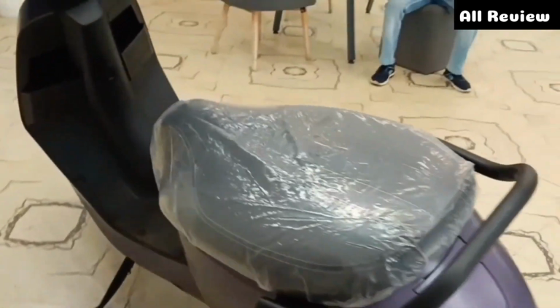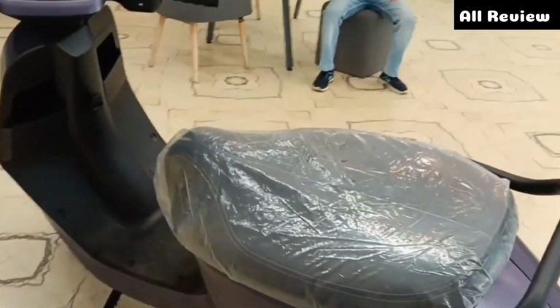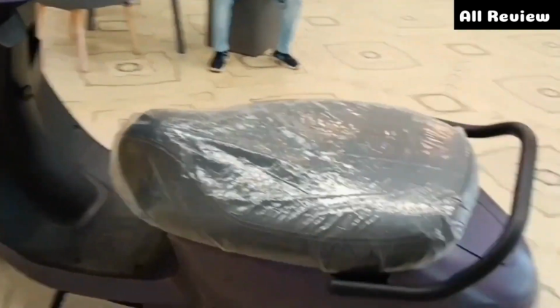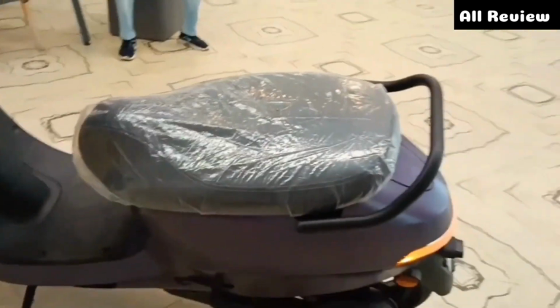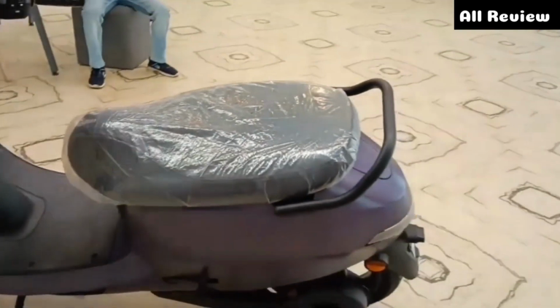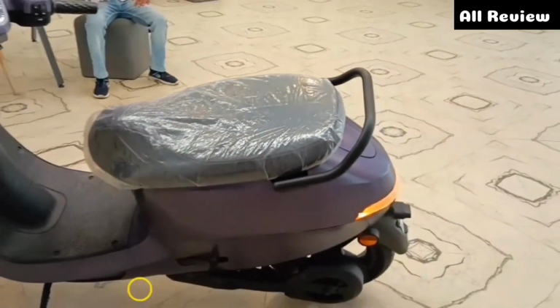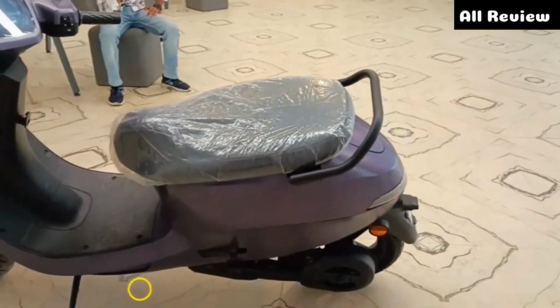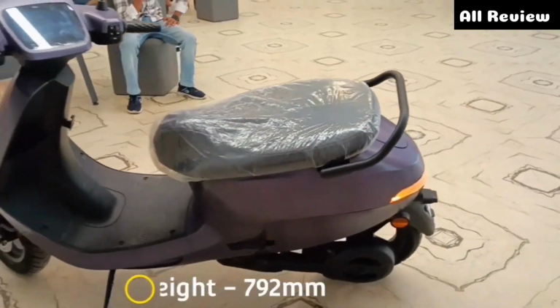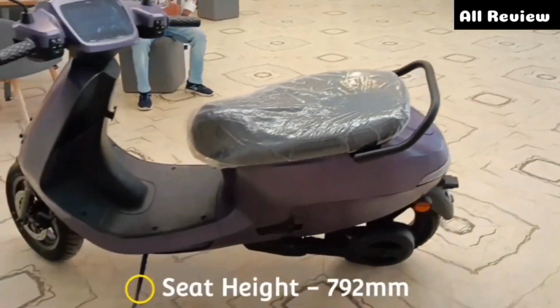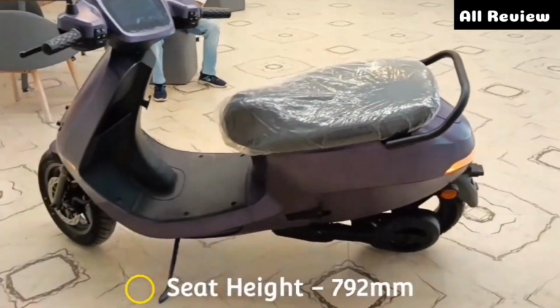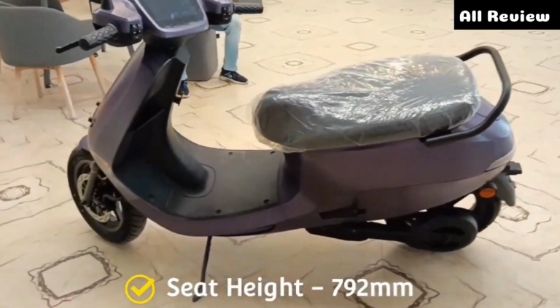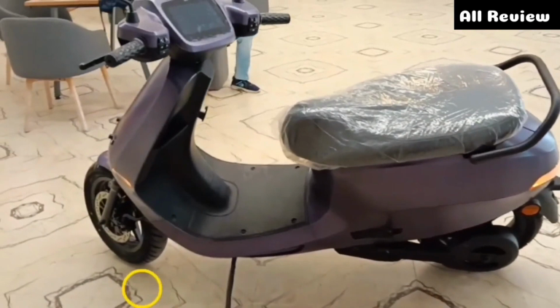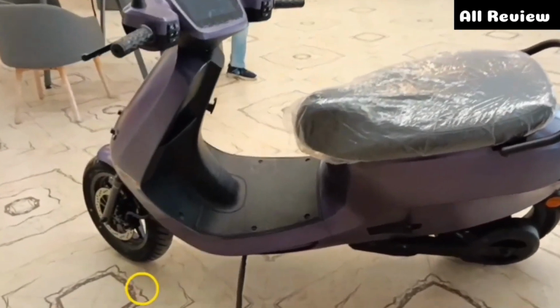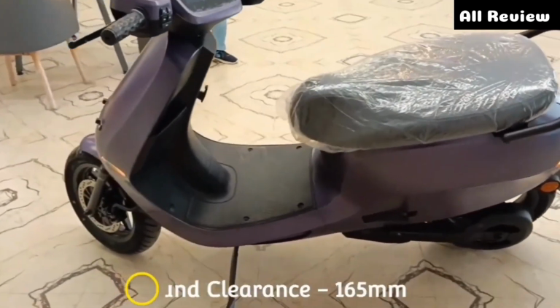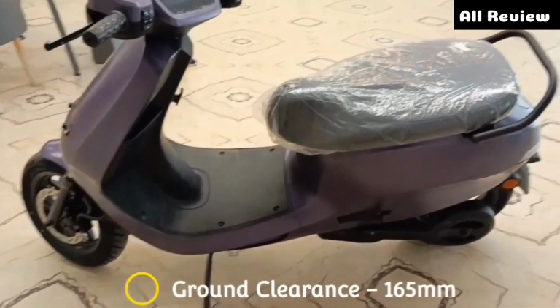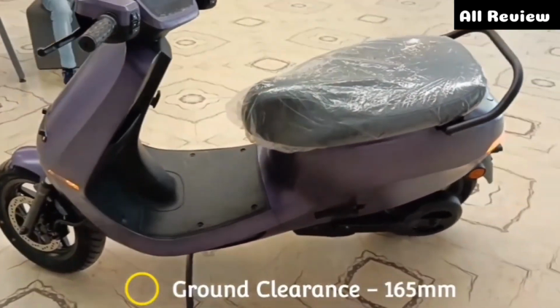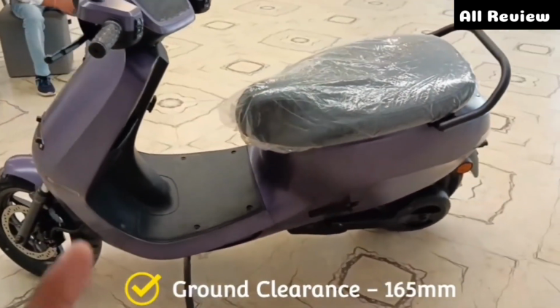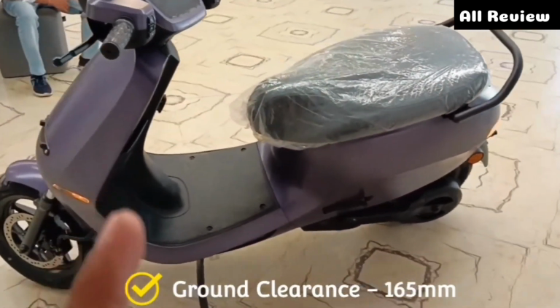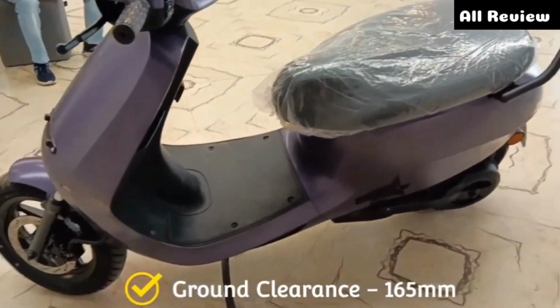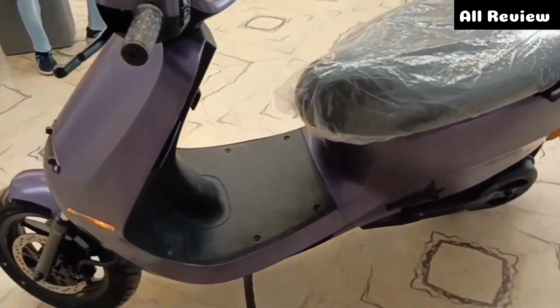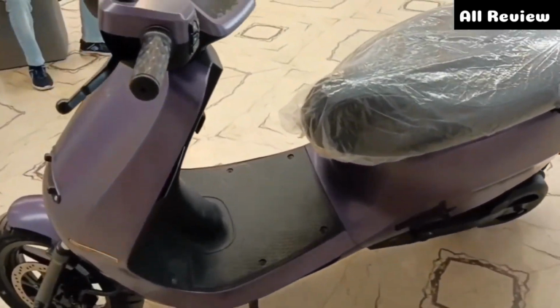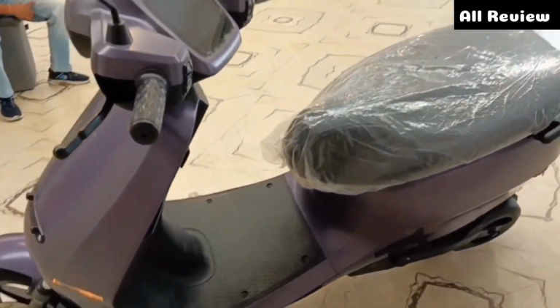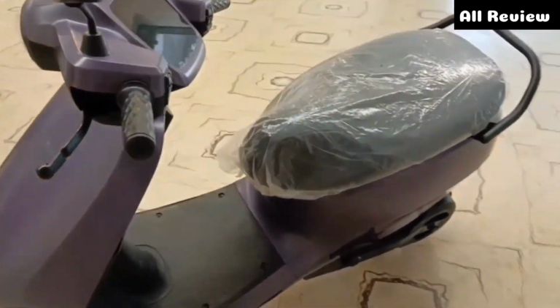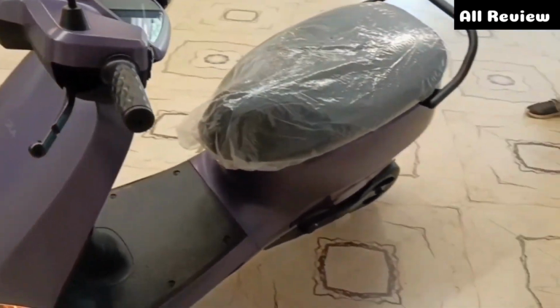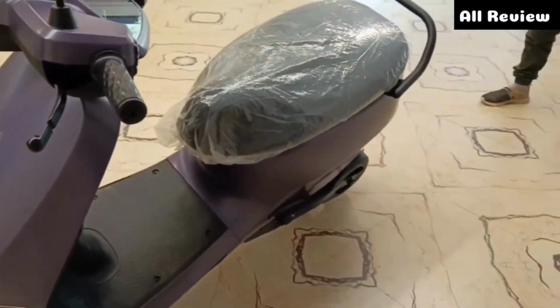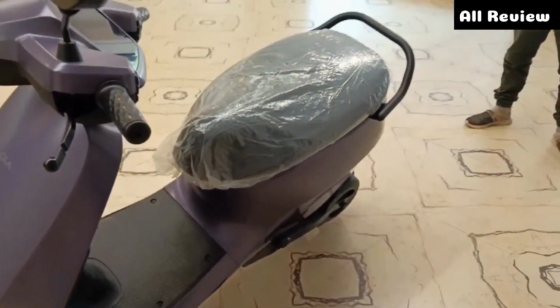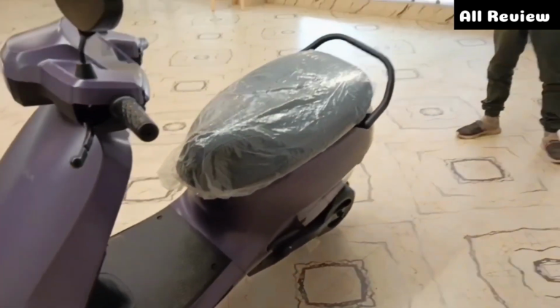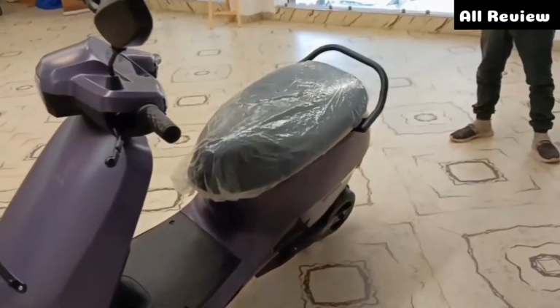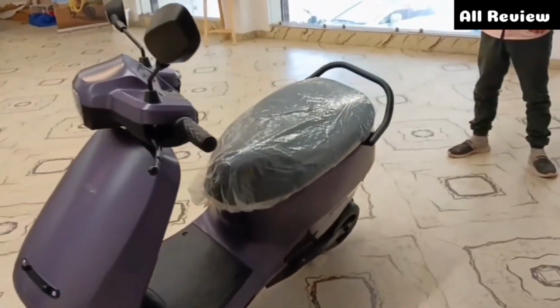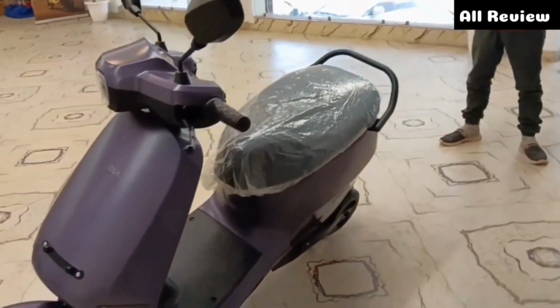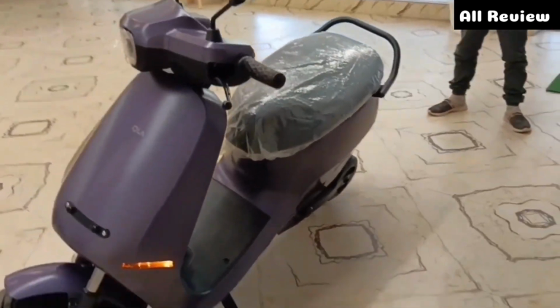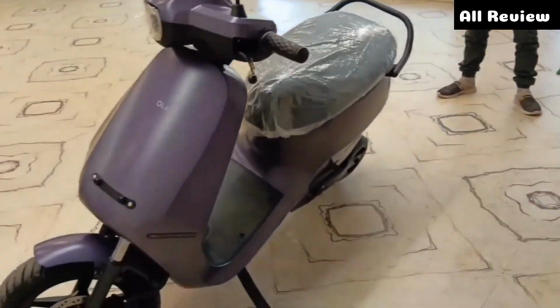The seat height is also worth noting. It is suitable for riders around 165cm. These are some of the disadvantages of EV features, but you can see a lot of features overall.